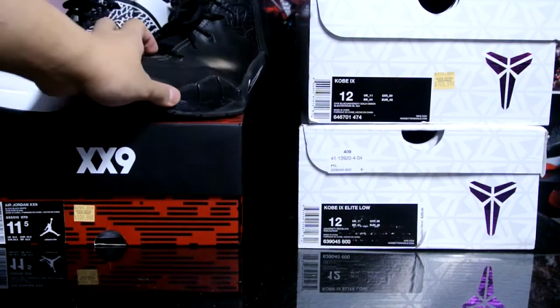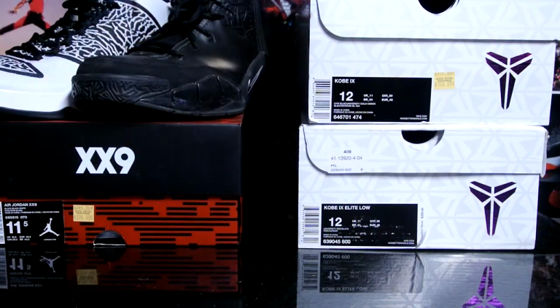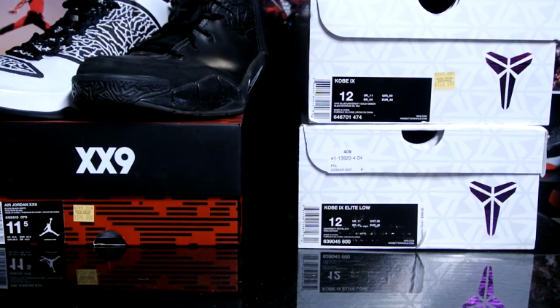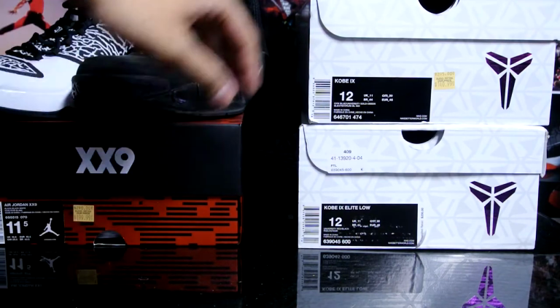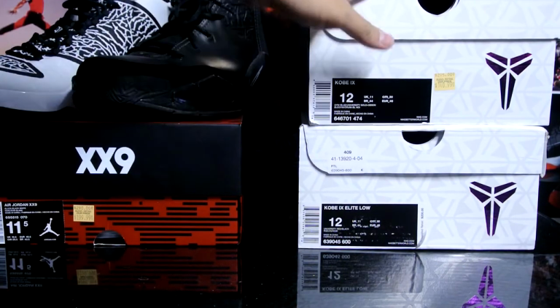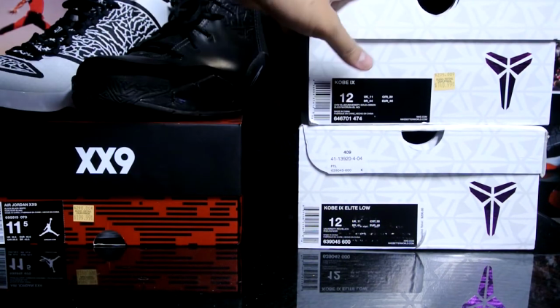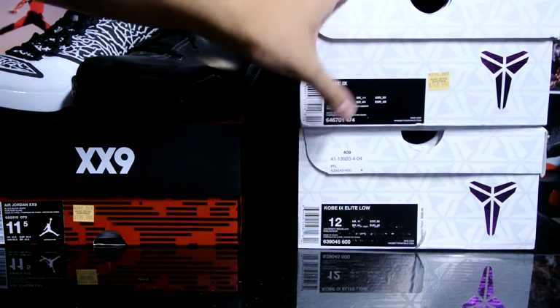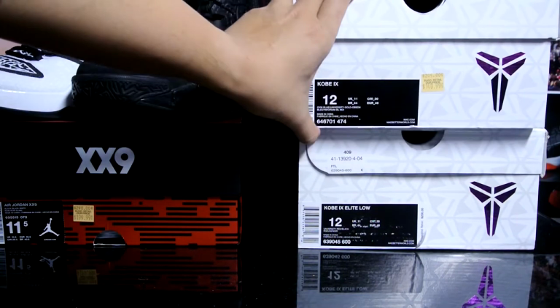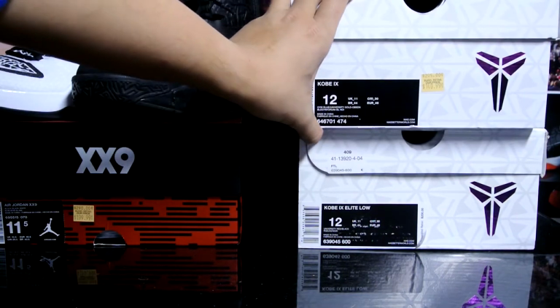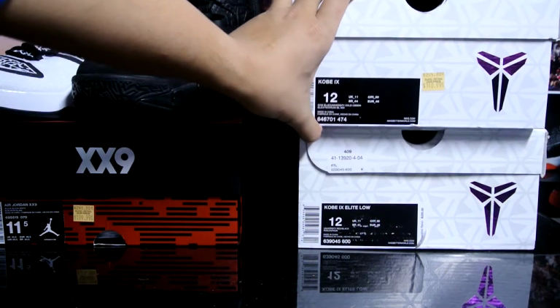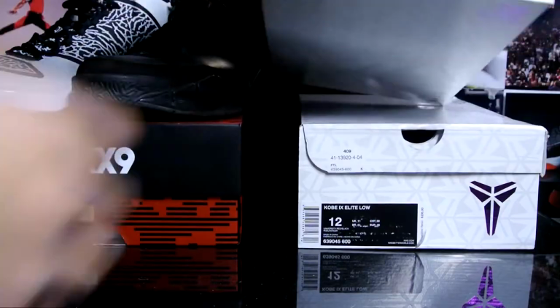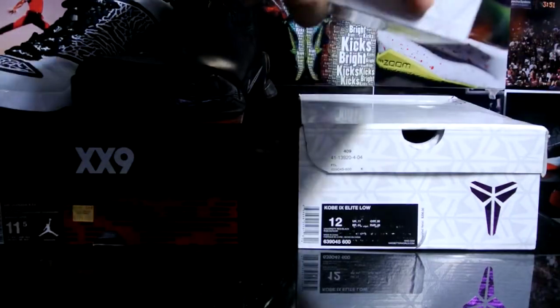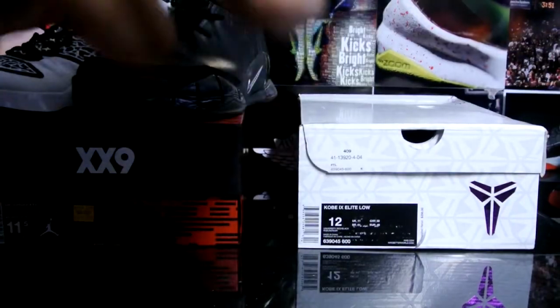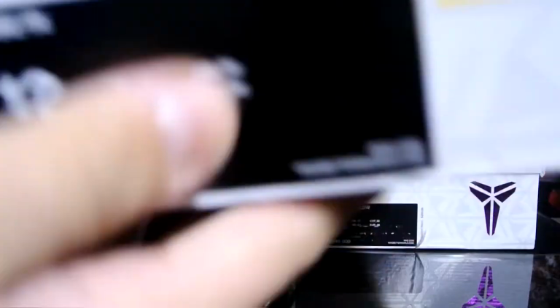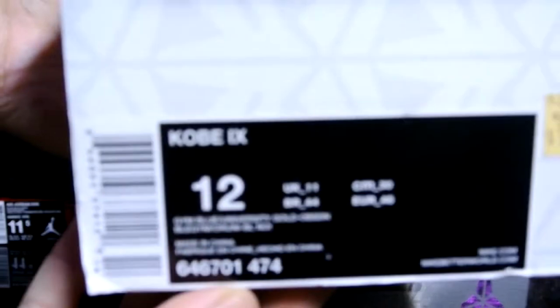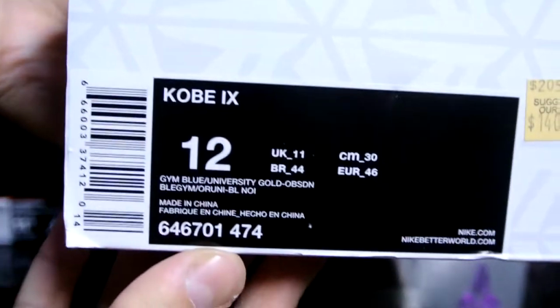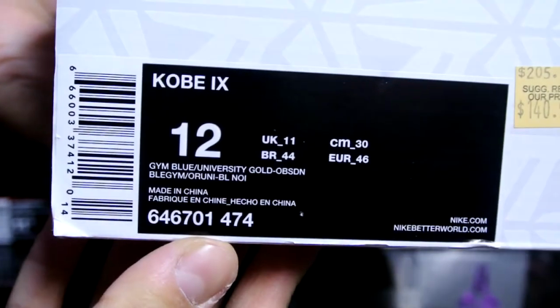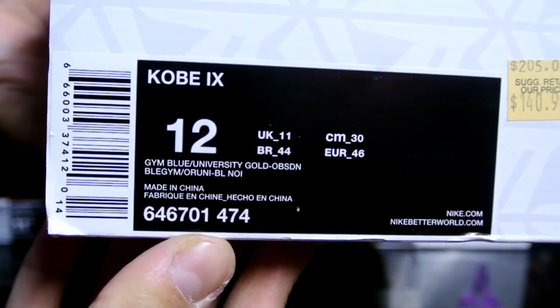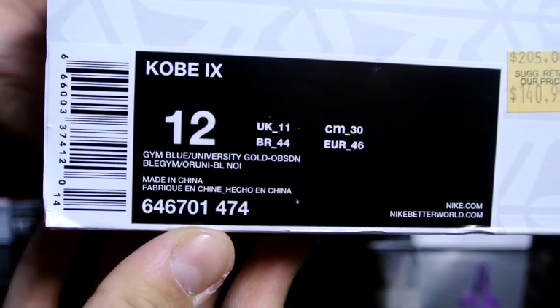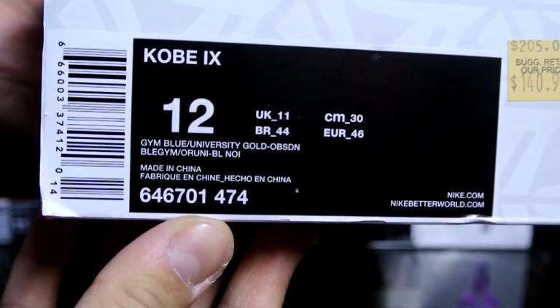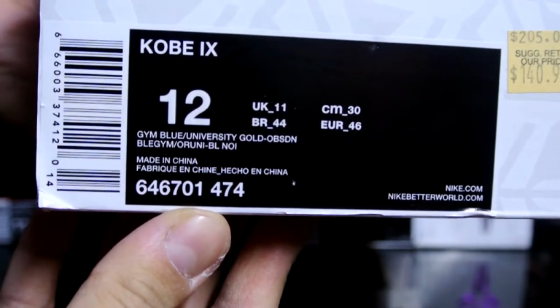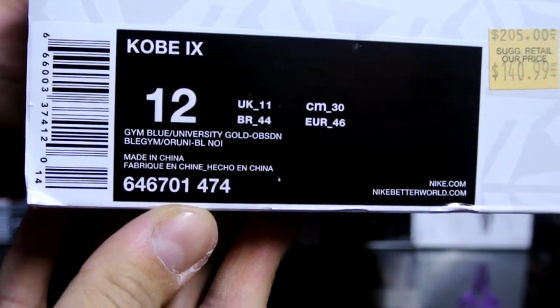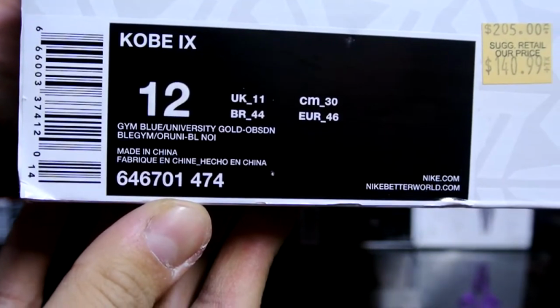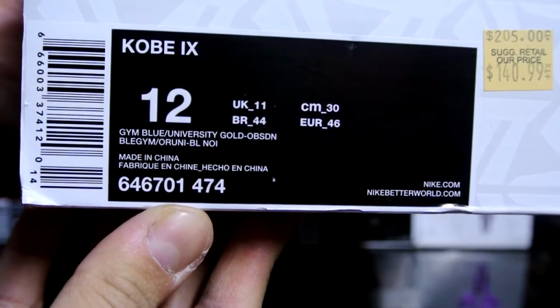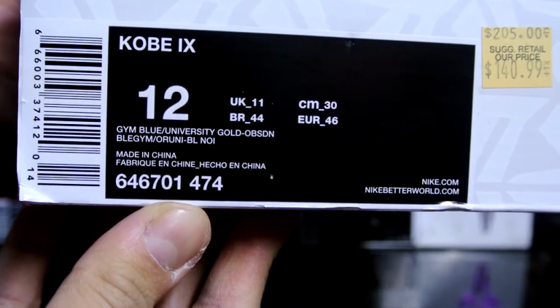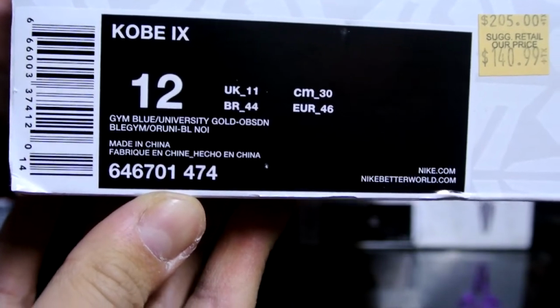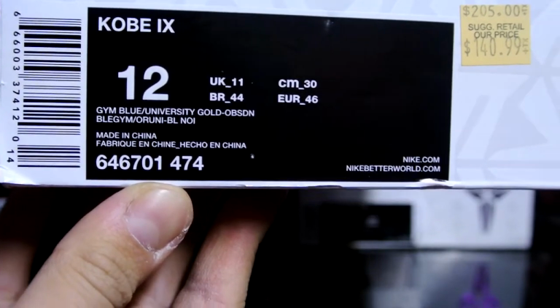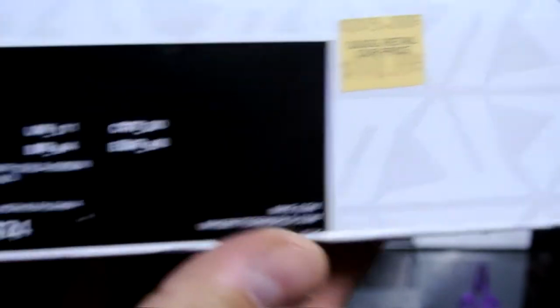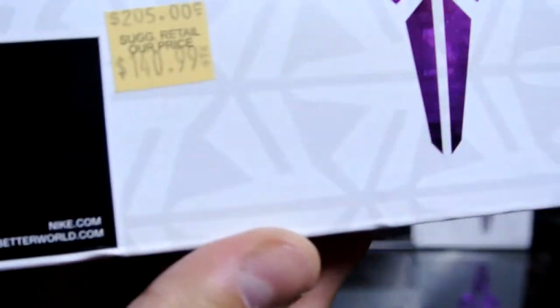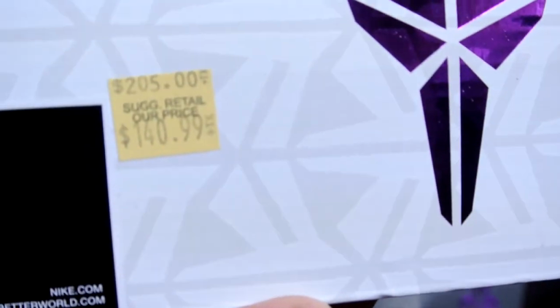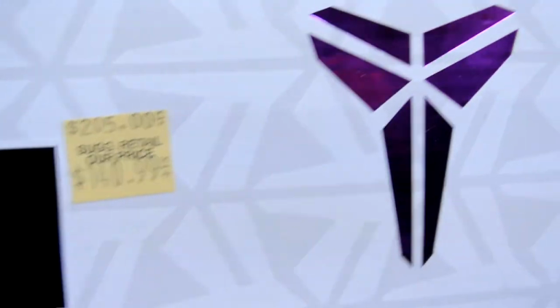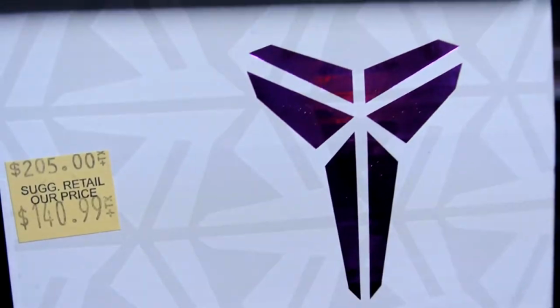Here's another one from the employee store — the Kobe Nine box. Official colorway is gym blue, university gold, and obsidian. There's your price tag.